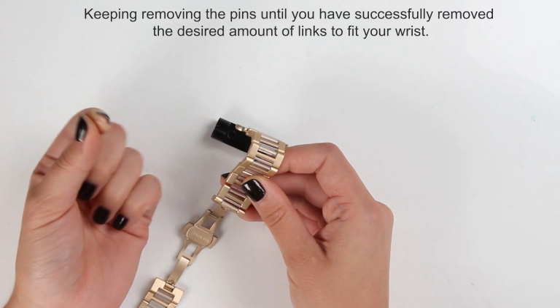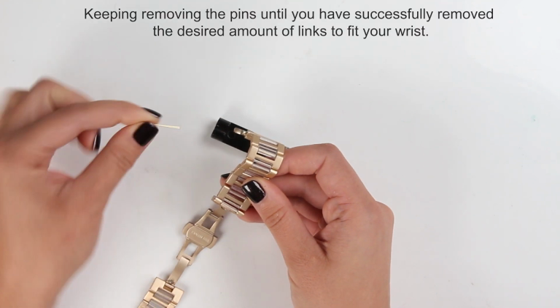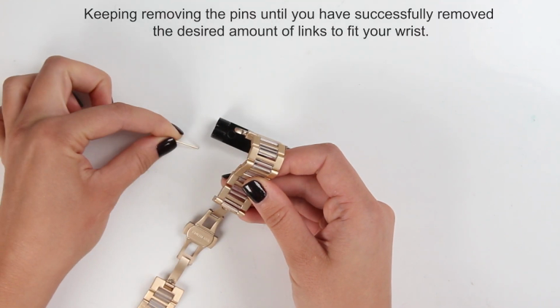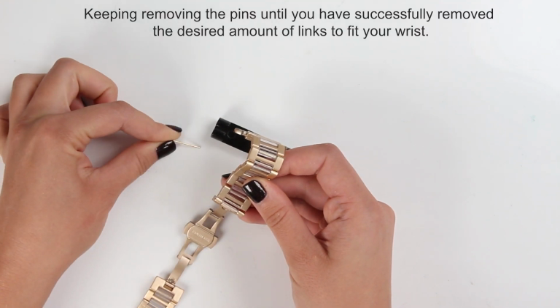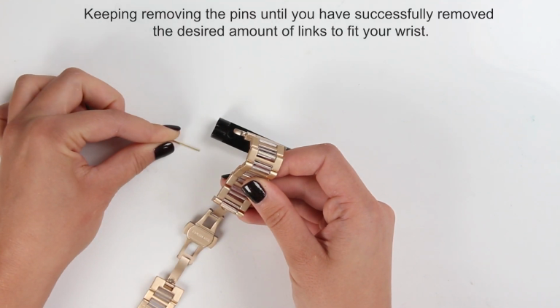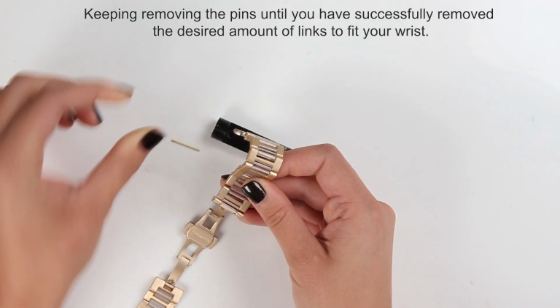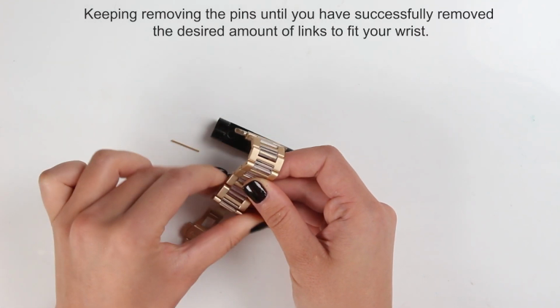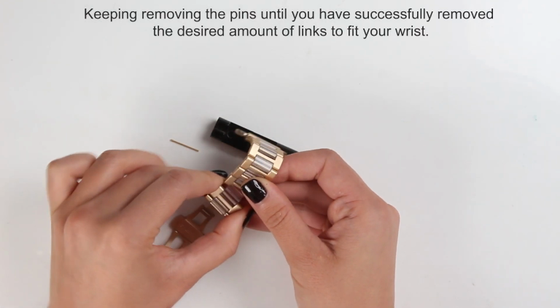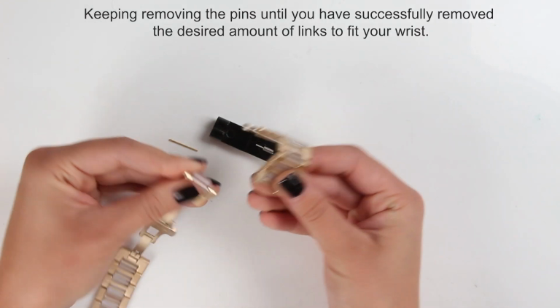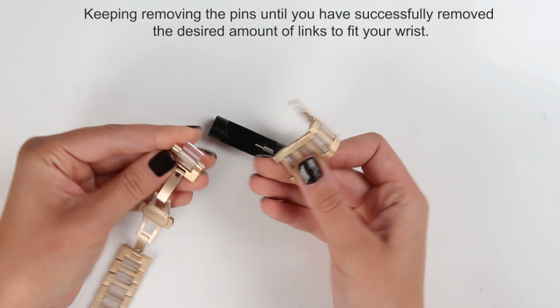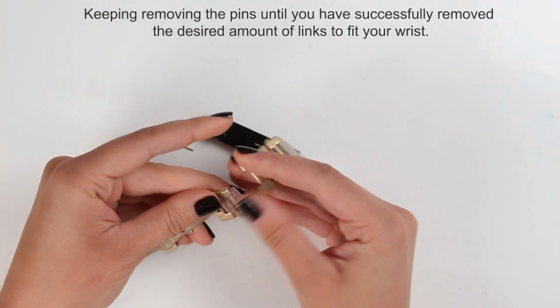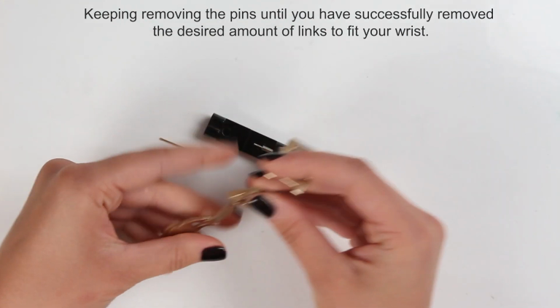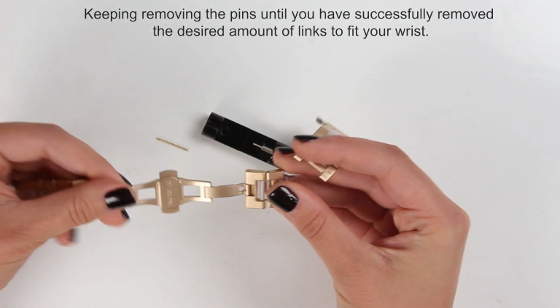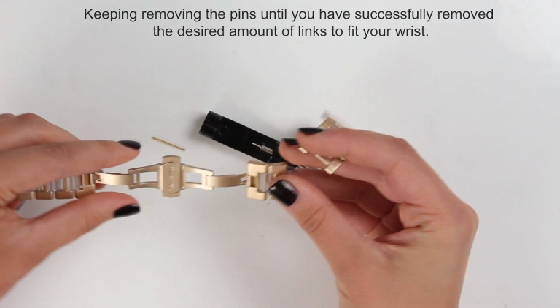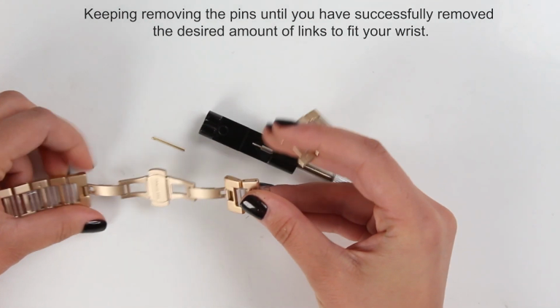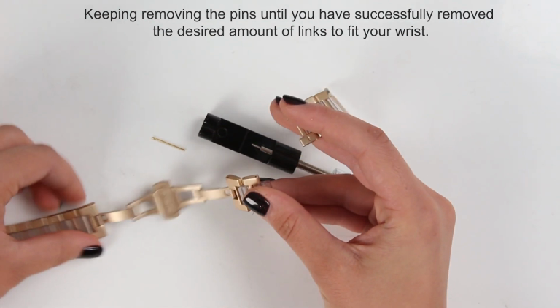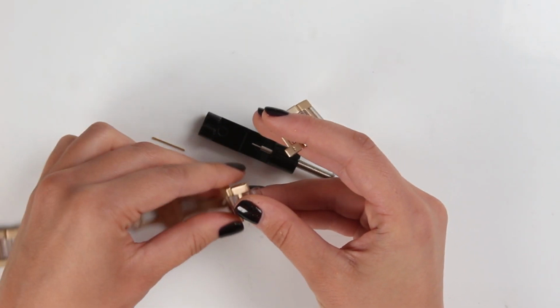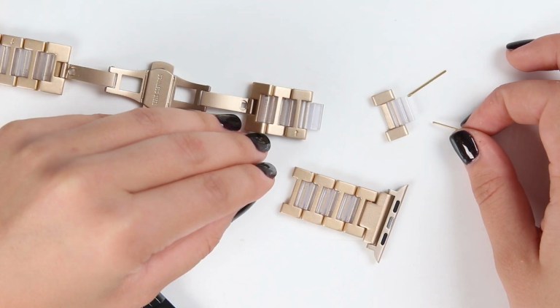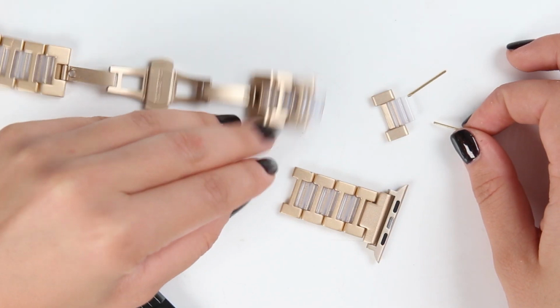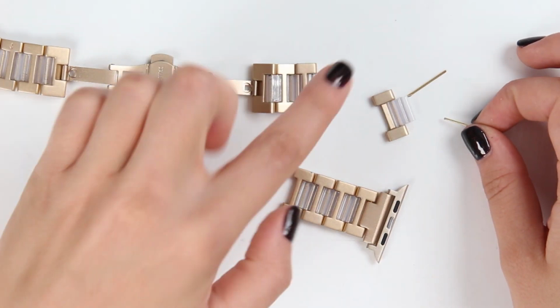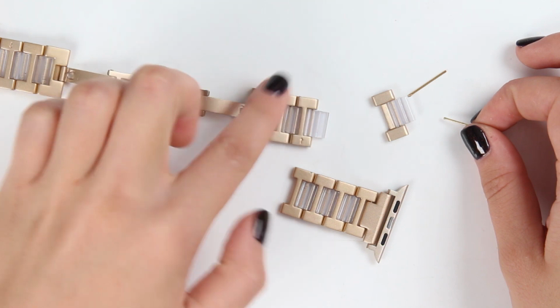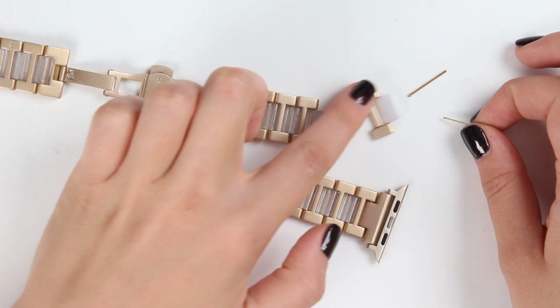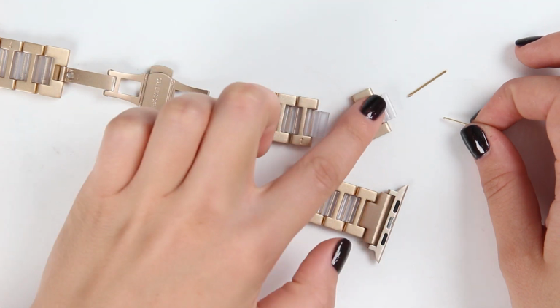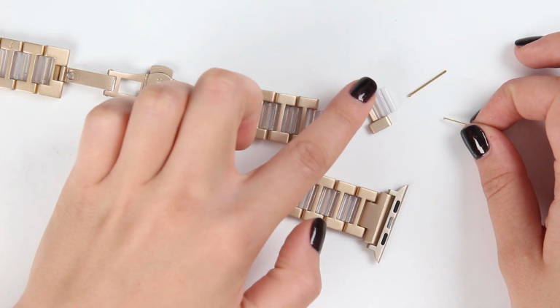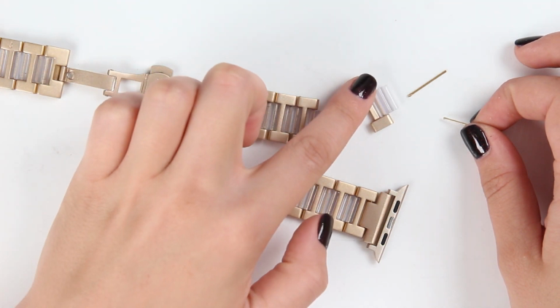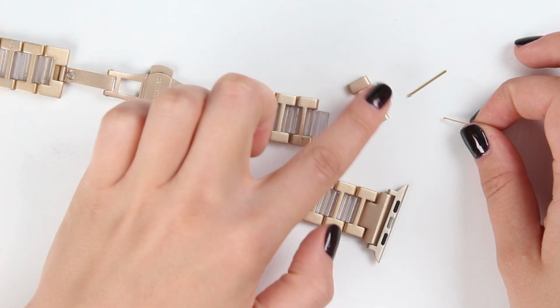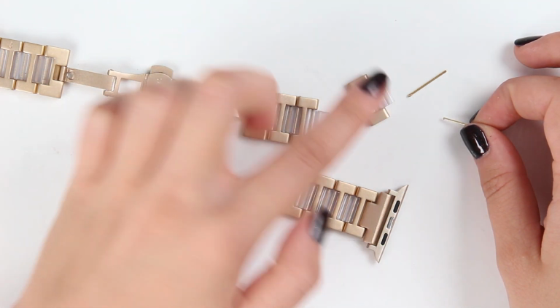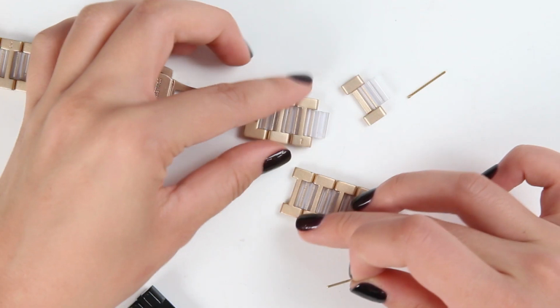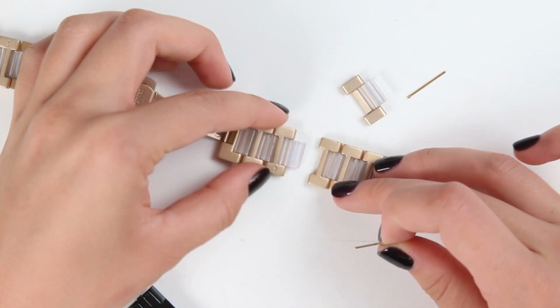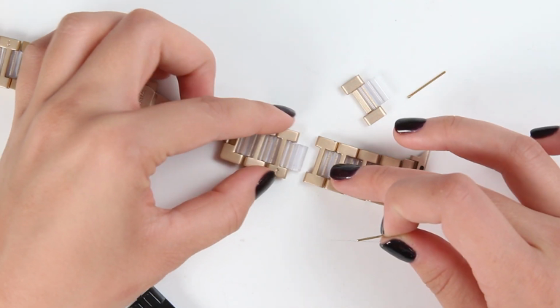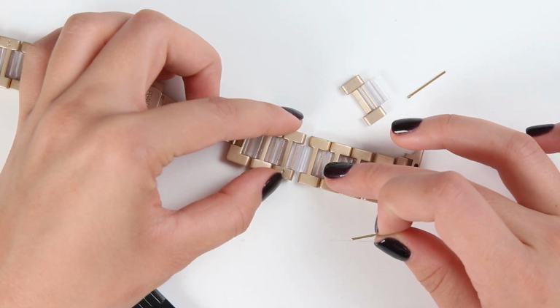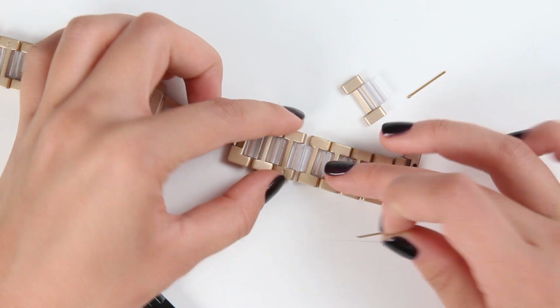Here you can adjust the part on the front. You can see I took one ring out to adjust it to my wrist. Now I'm going to put these two parts together.